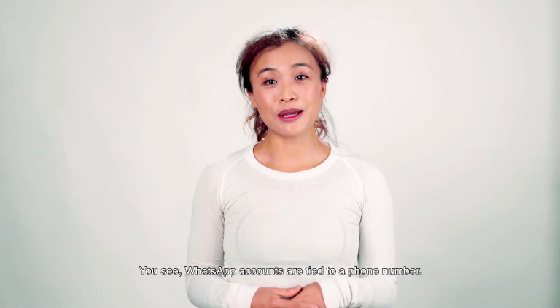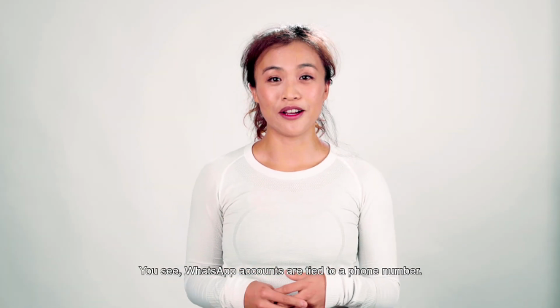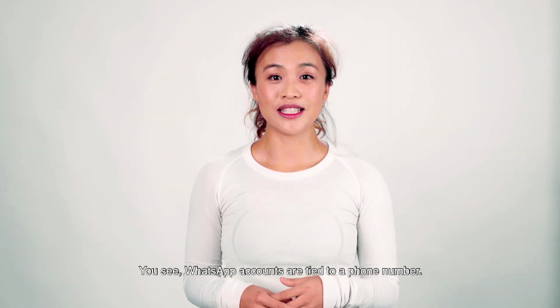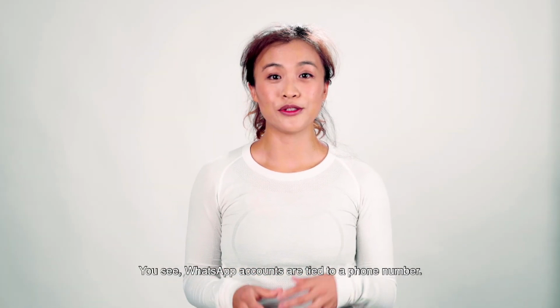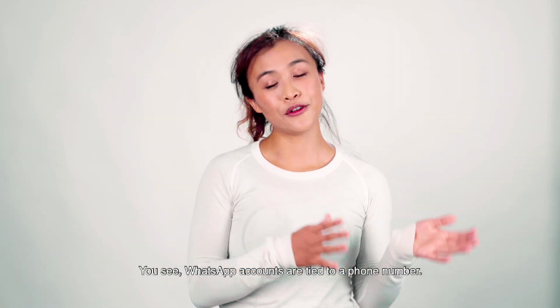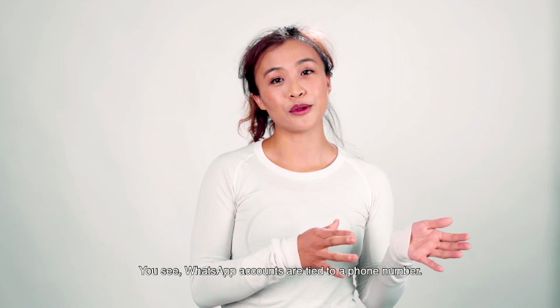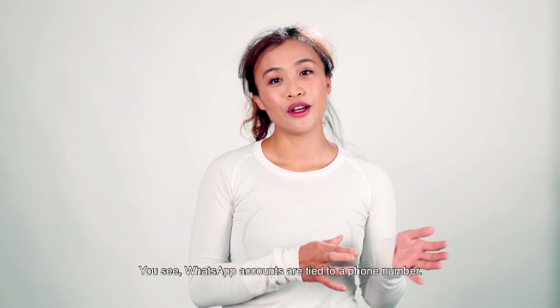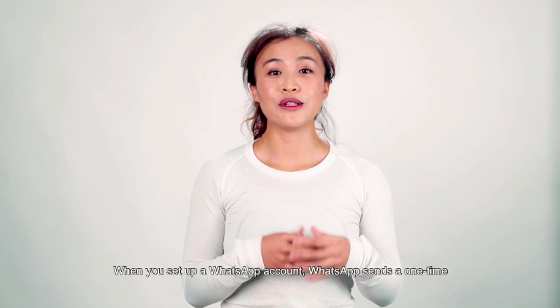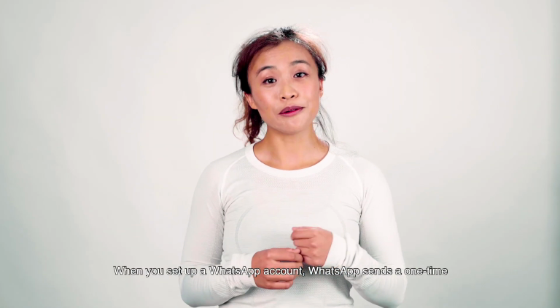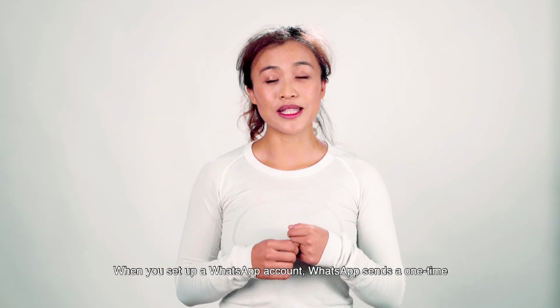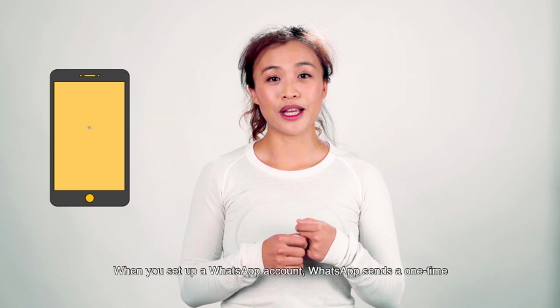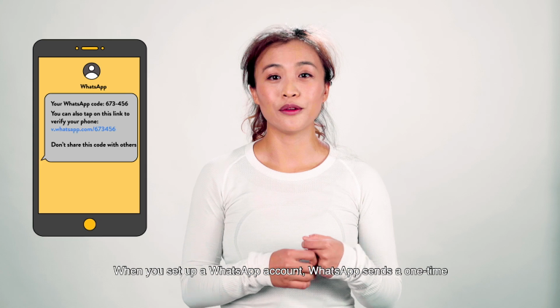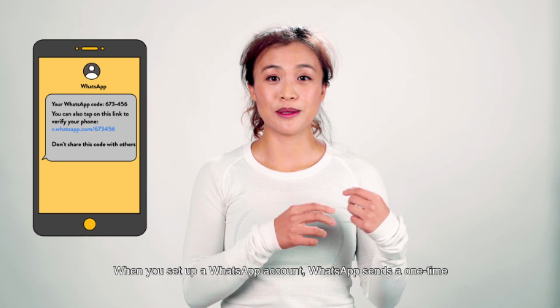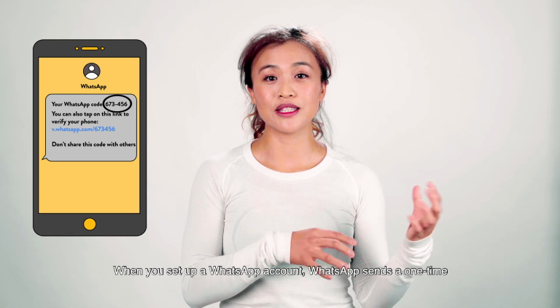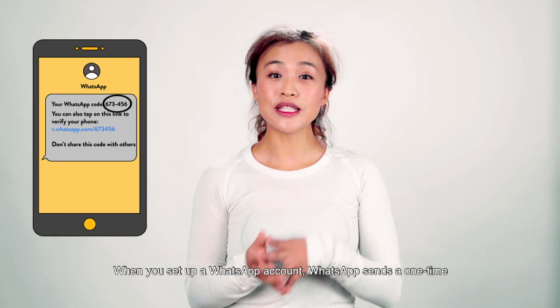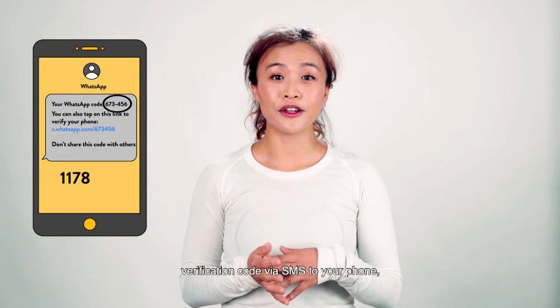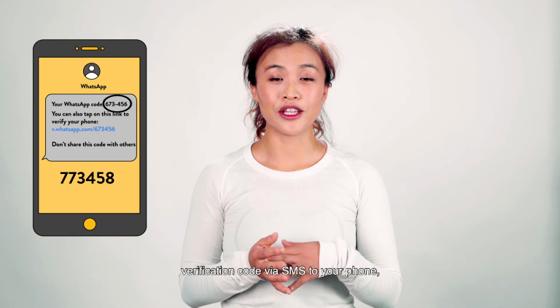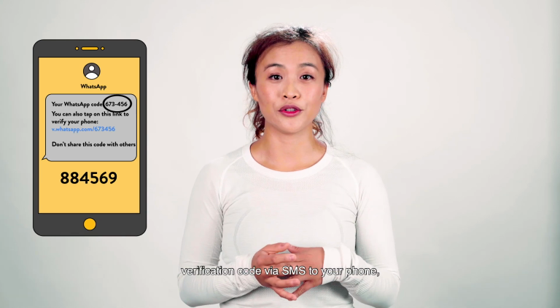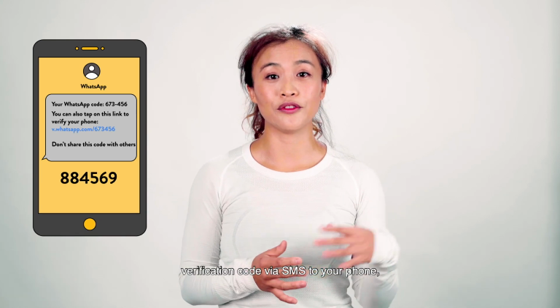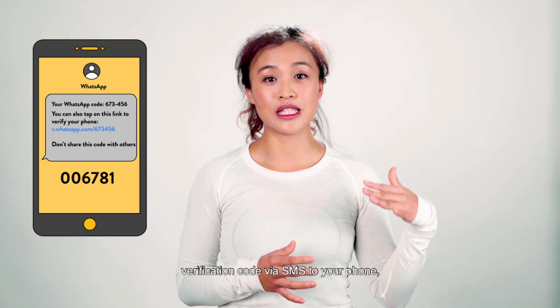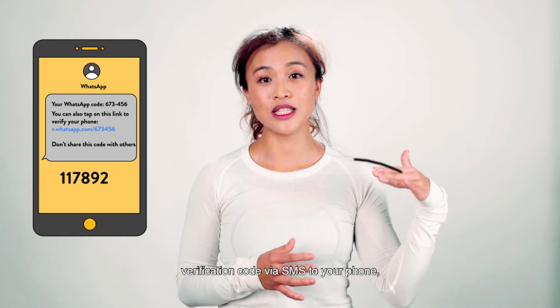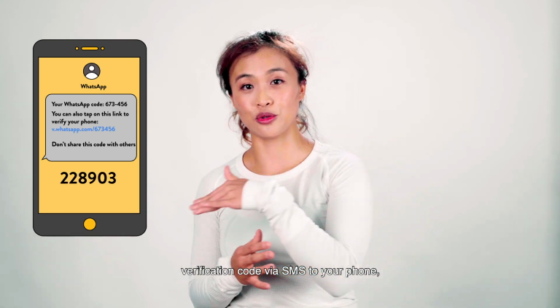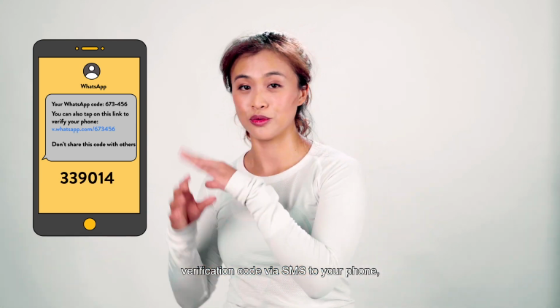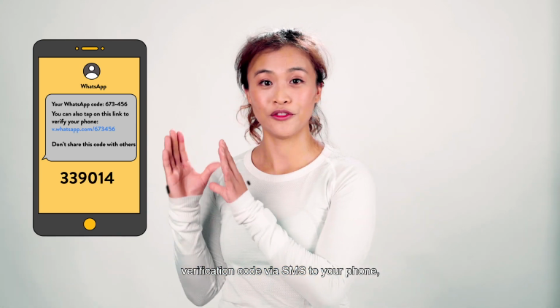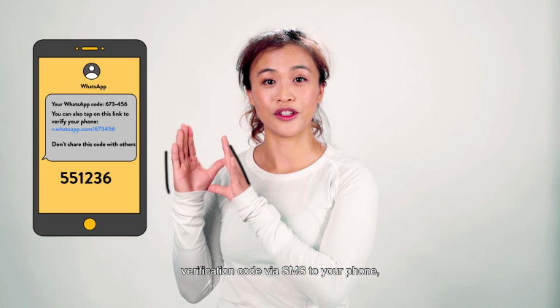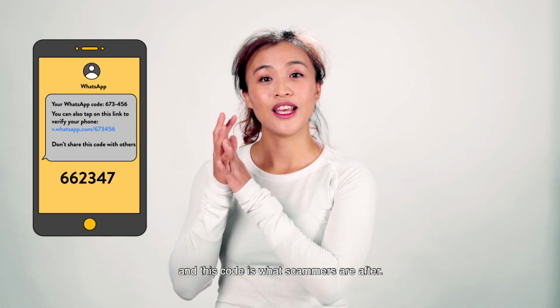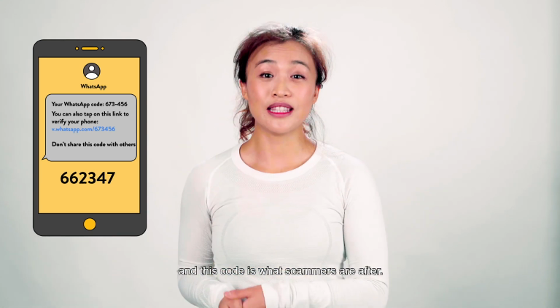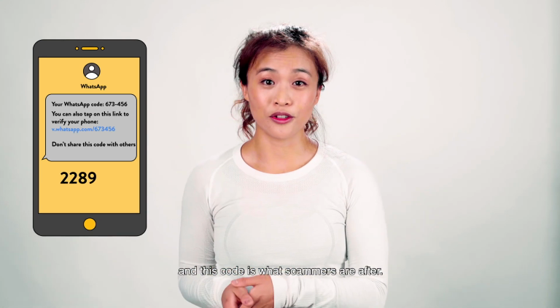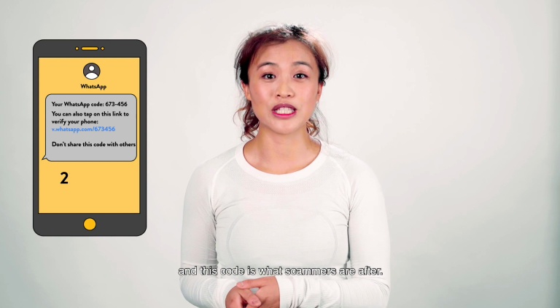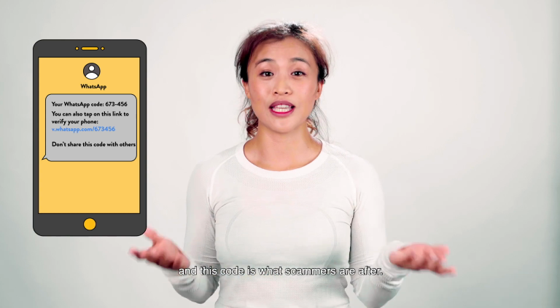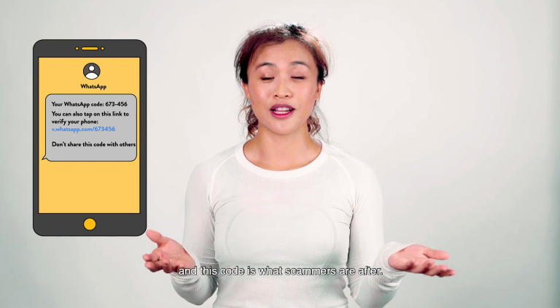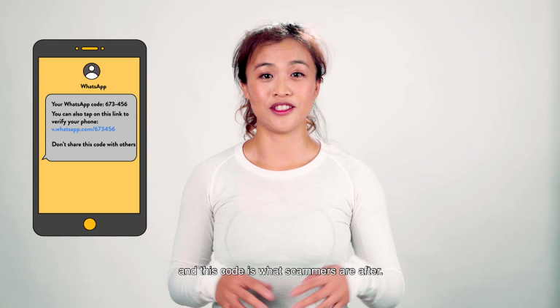WhatsApp accounts are tied to a phone number. When you set up a WhatsApp account, WhatsApp sends a one-time verification code via SMS to your phone. And this code is what scammers are after.